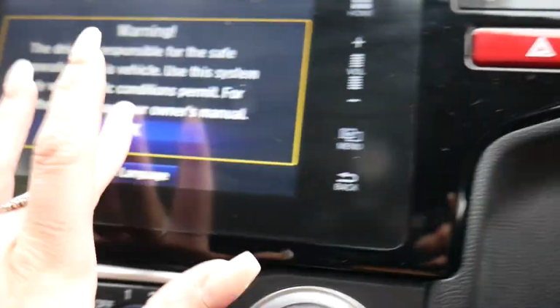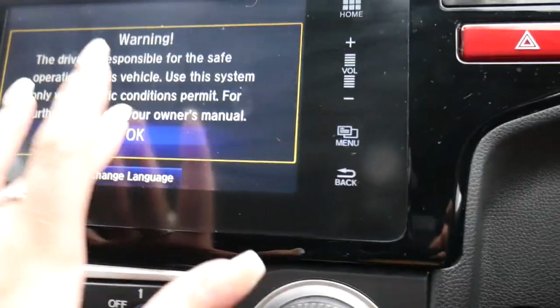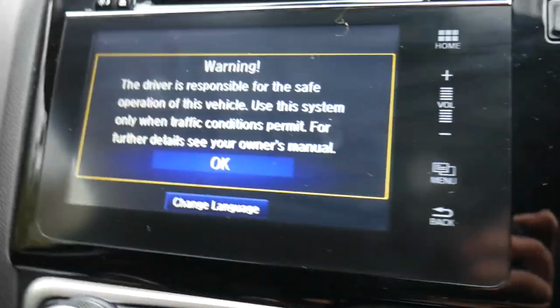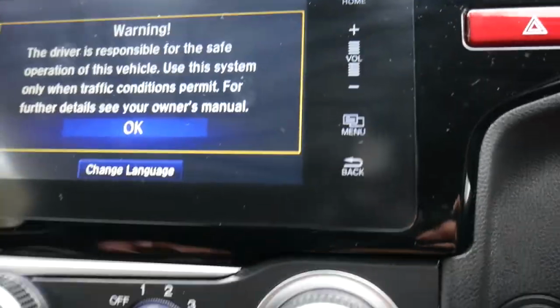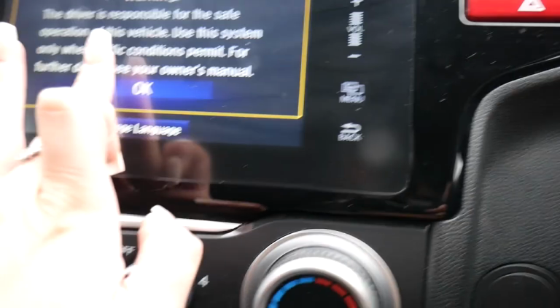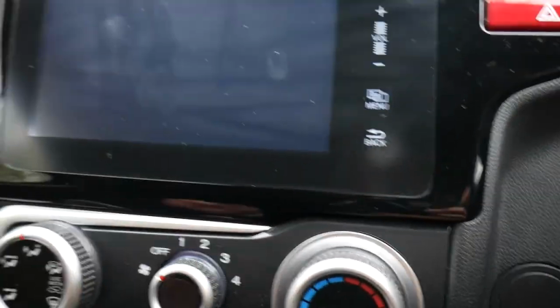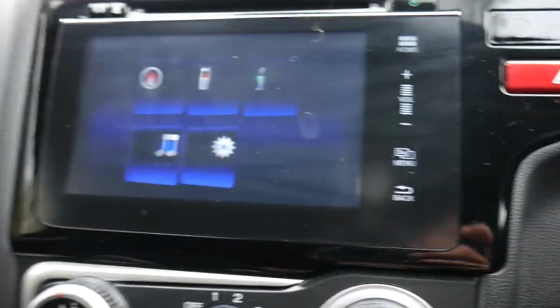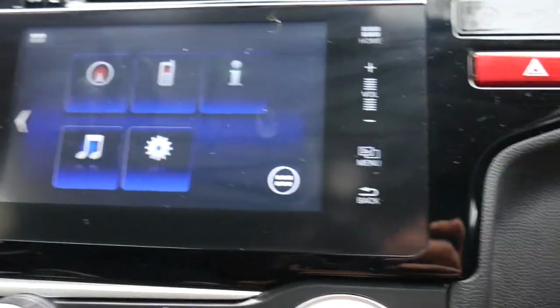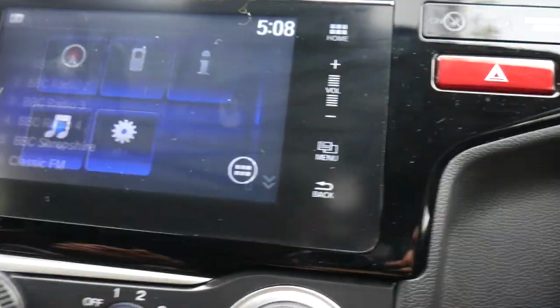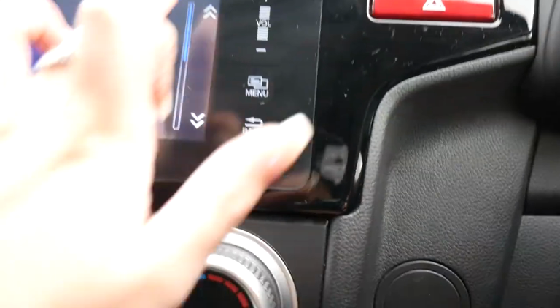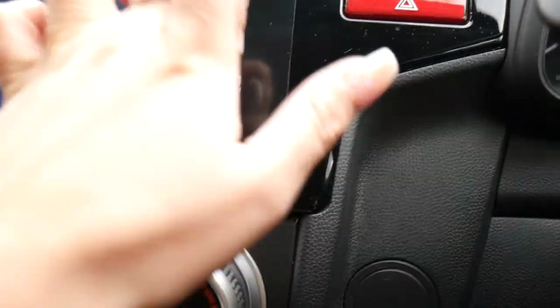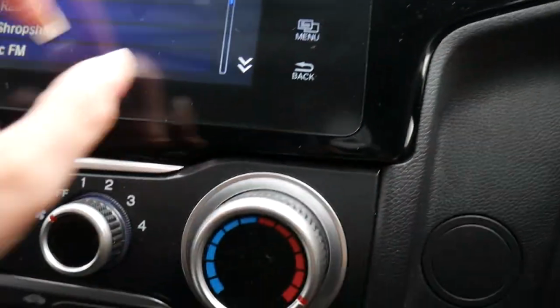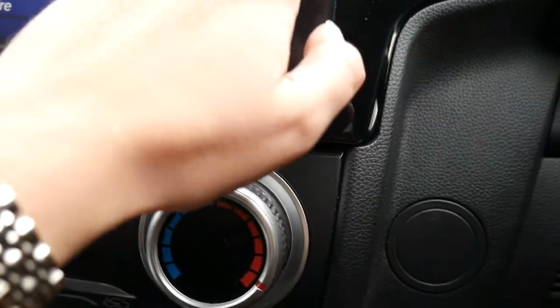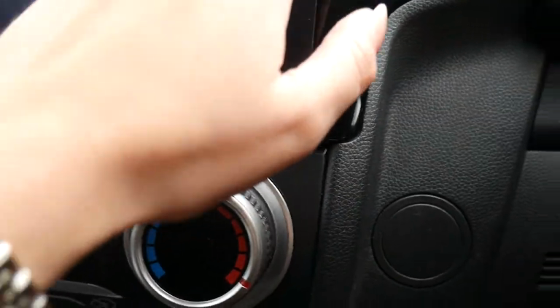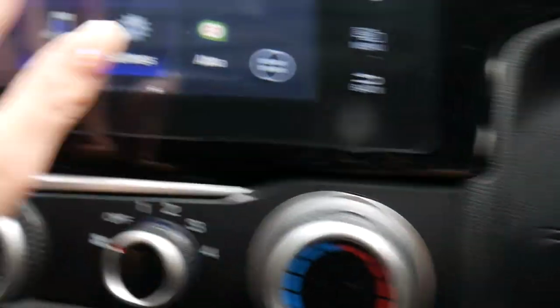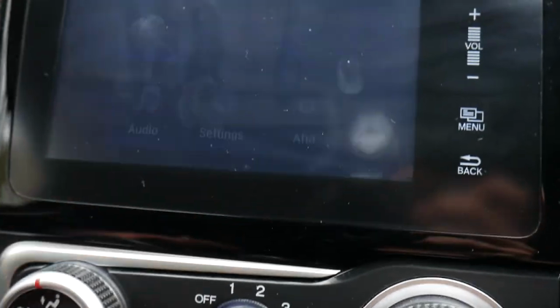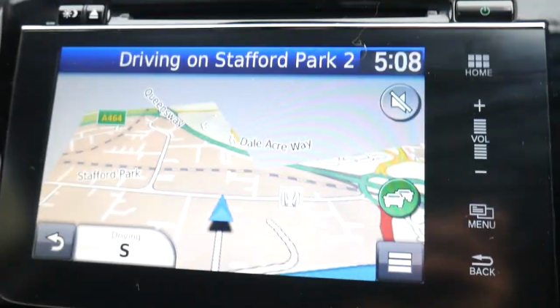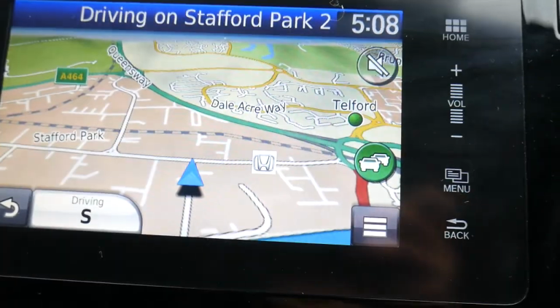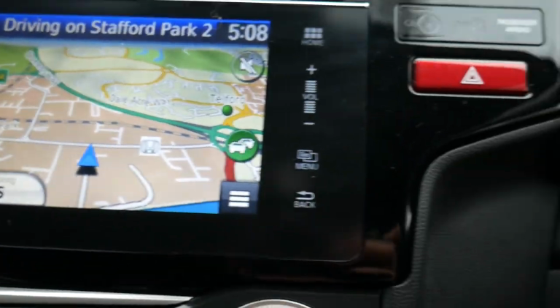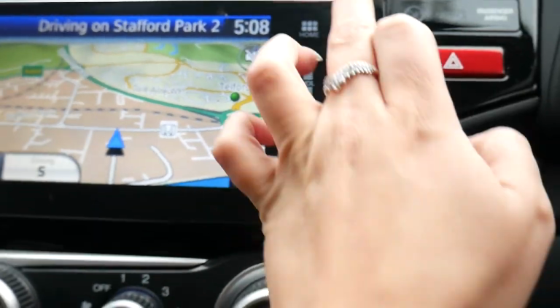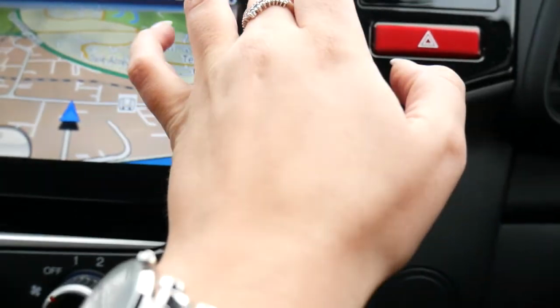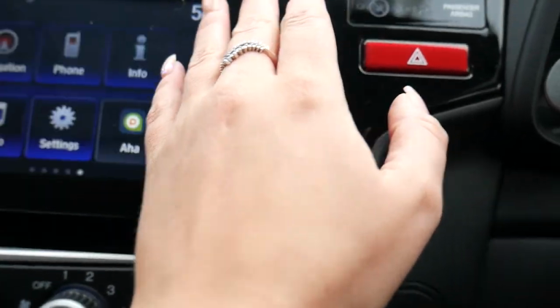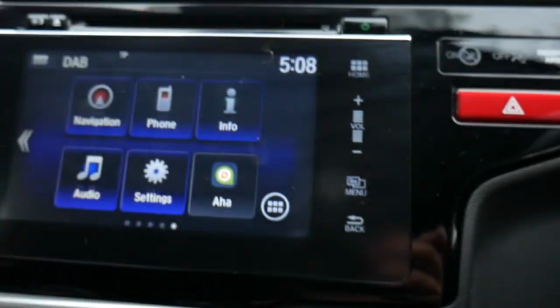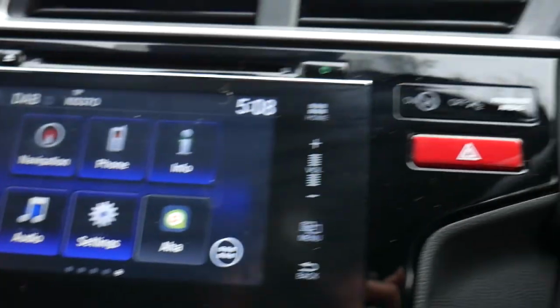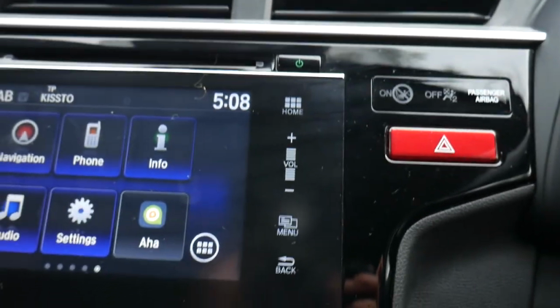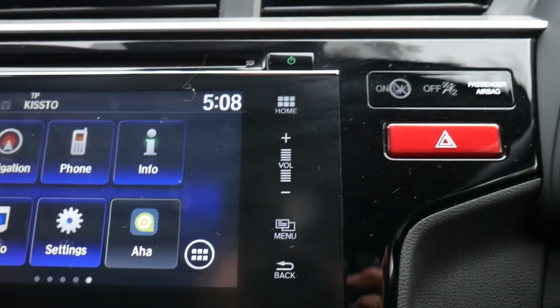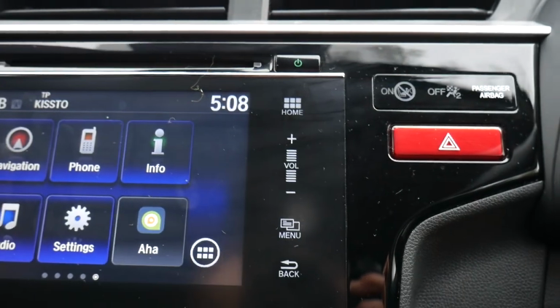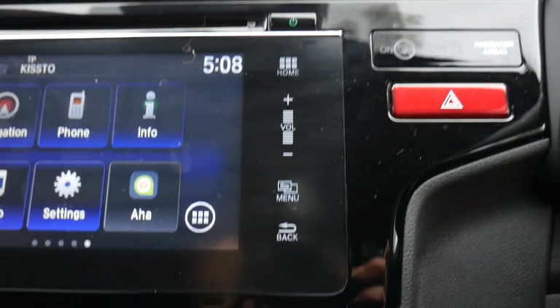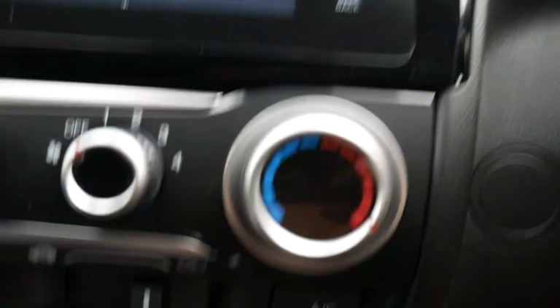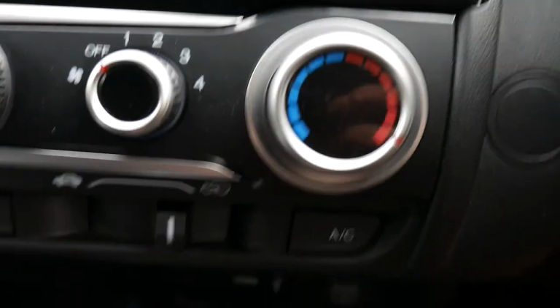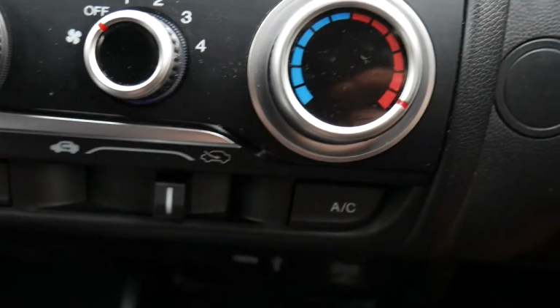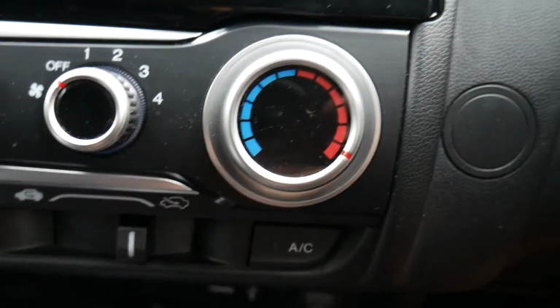There's a nice colour touchscreen display on this SE model, and as I mentioned it does have built-in satellite navigation. It also comes with DAB radio, so you get all the extra radio channels, and of course air conditioning.